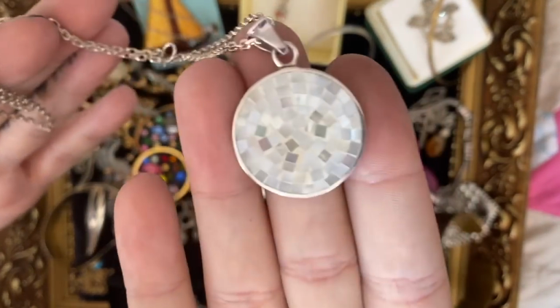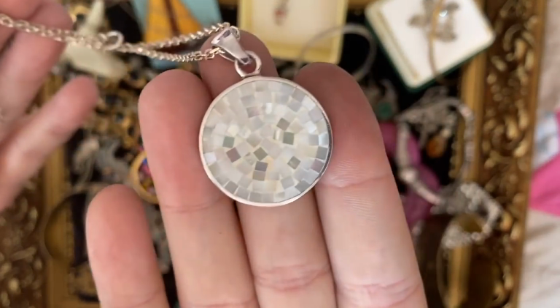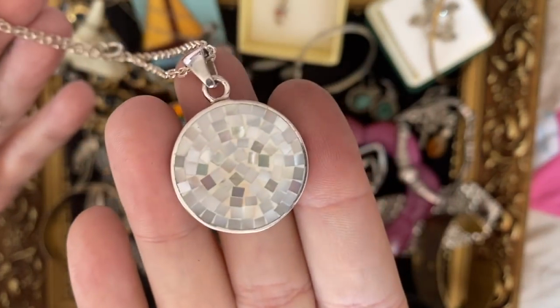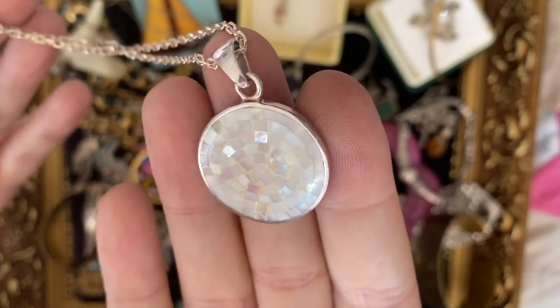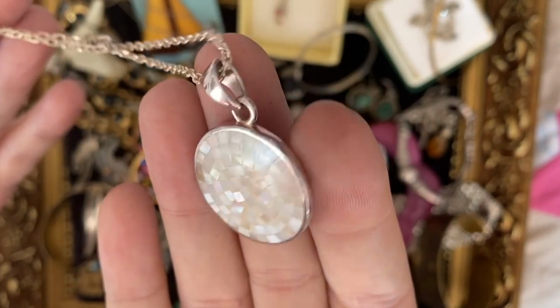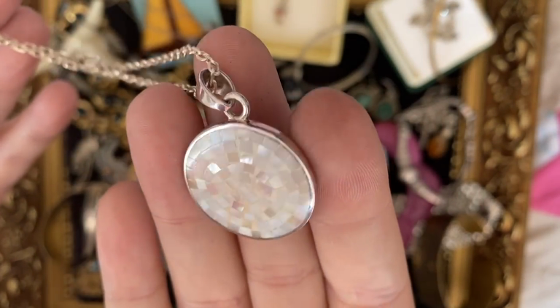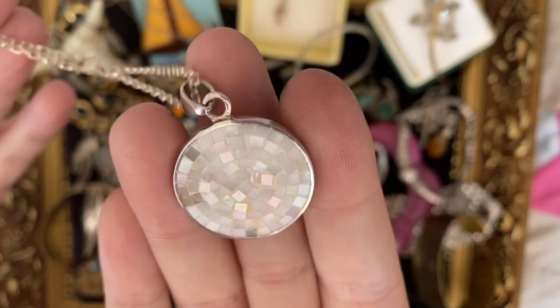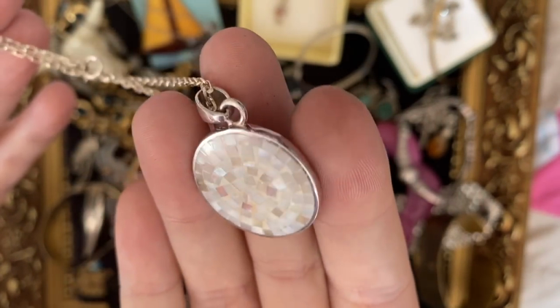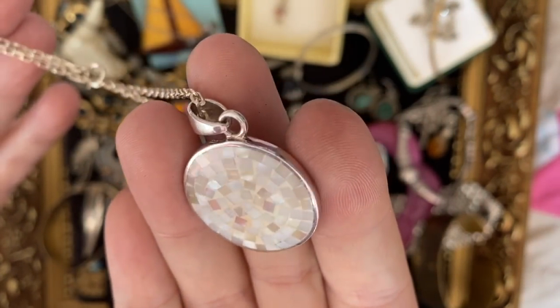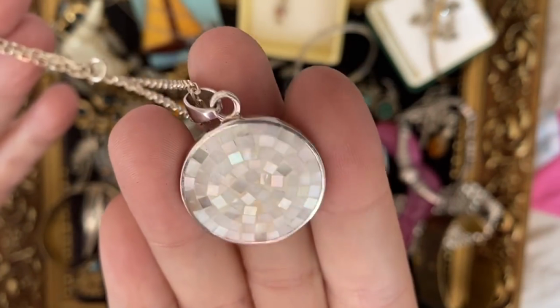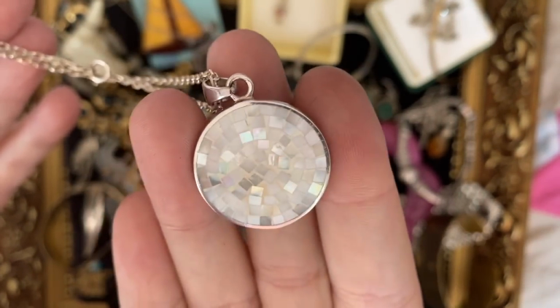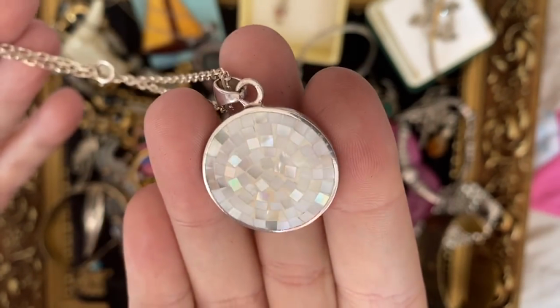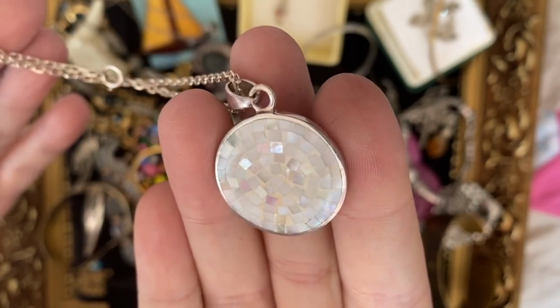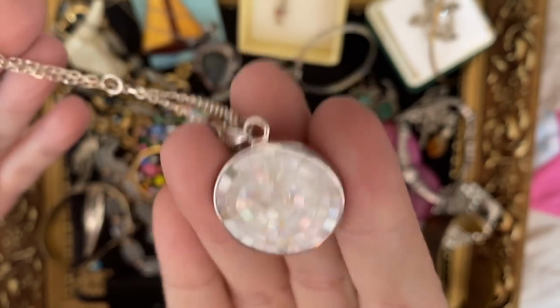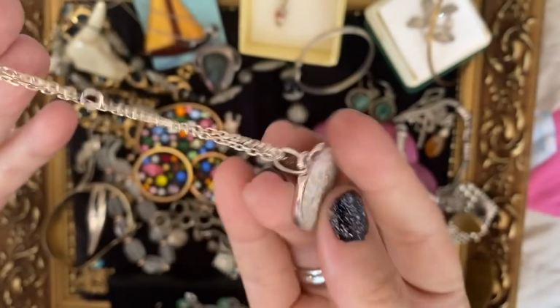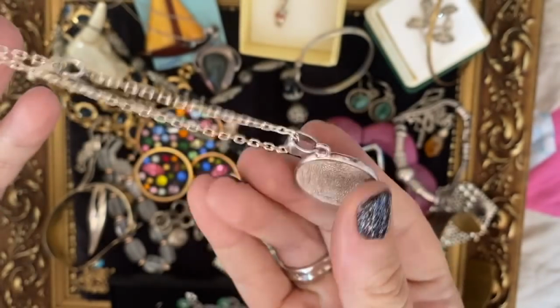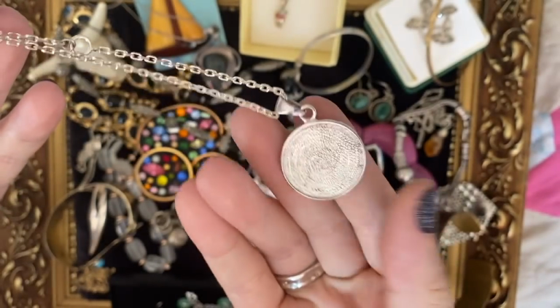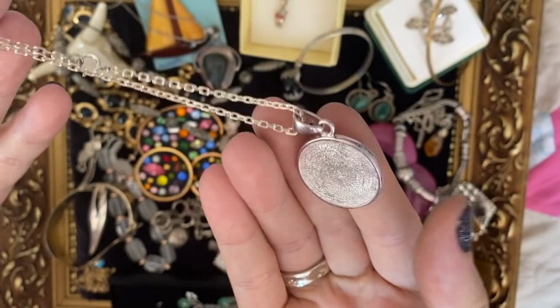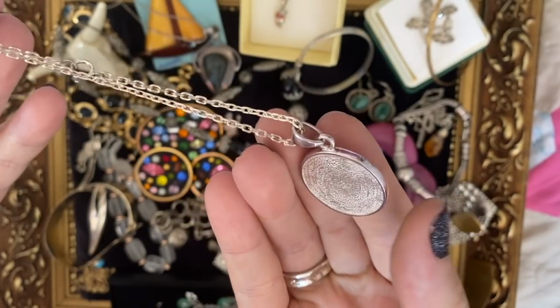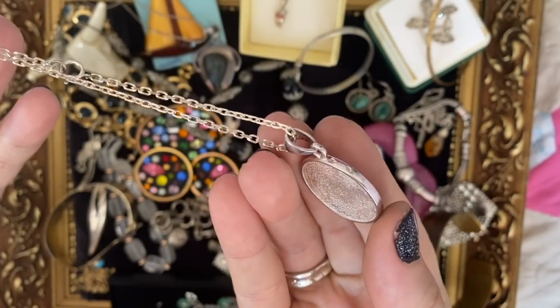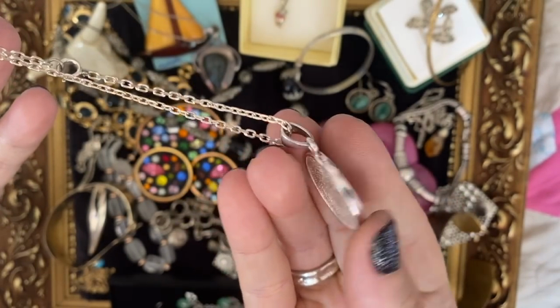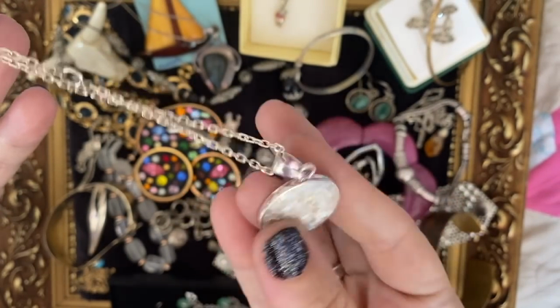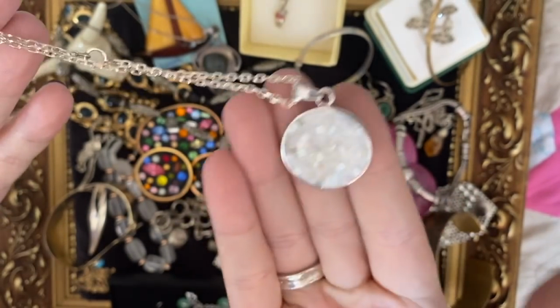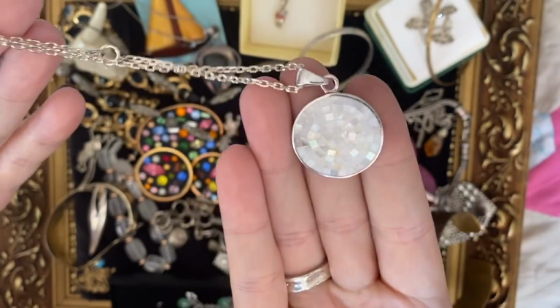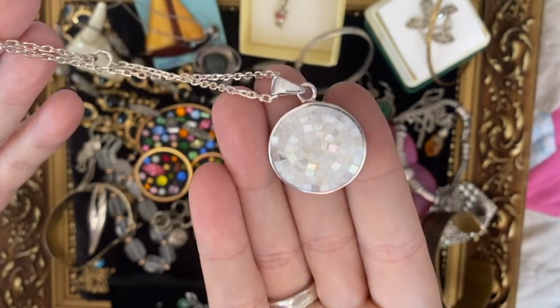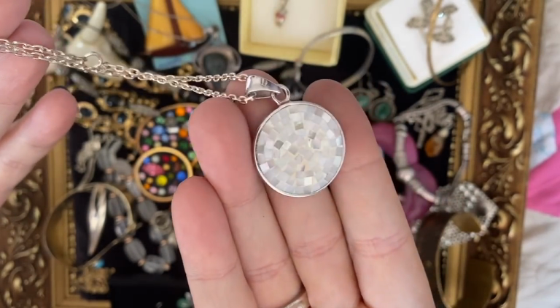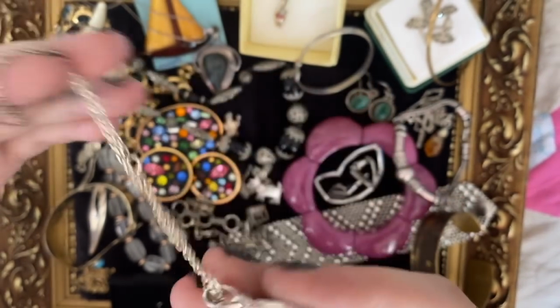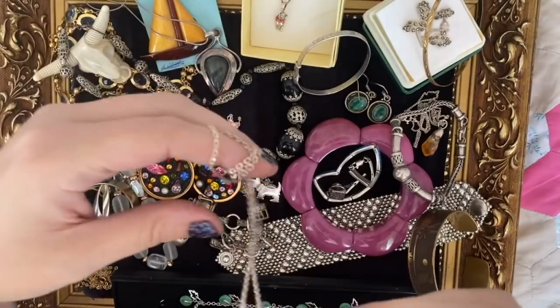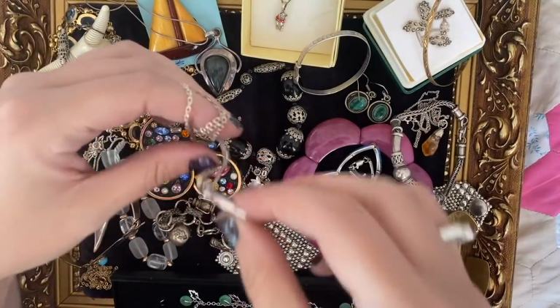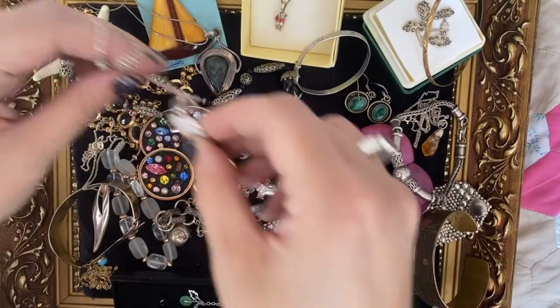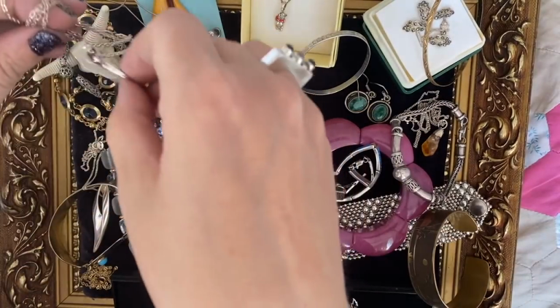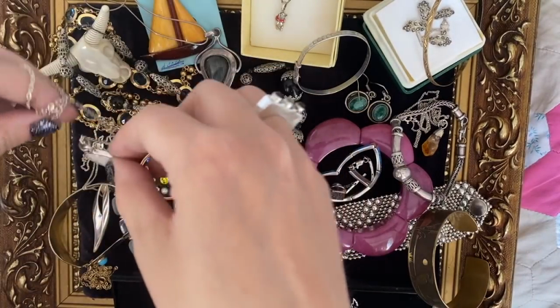This is just super pretty — a little bit of mother of pearl mosaic inlay on sterling silver. Just nice.